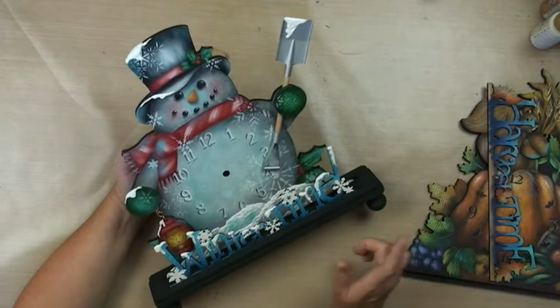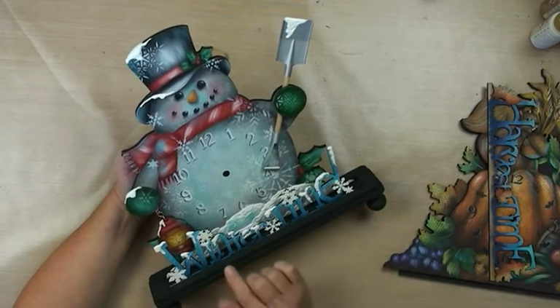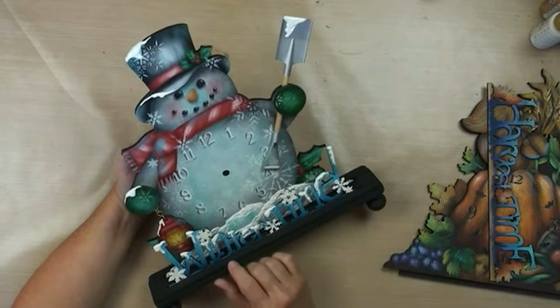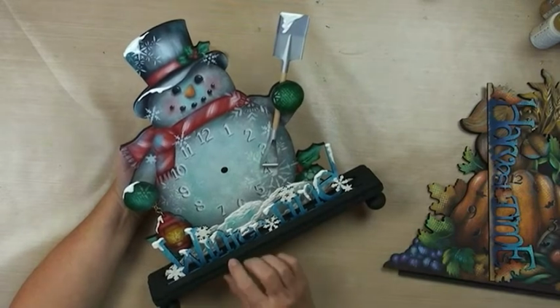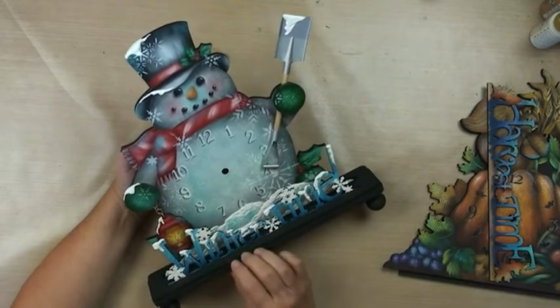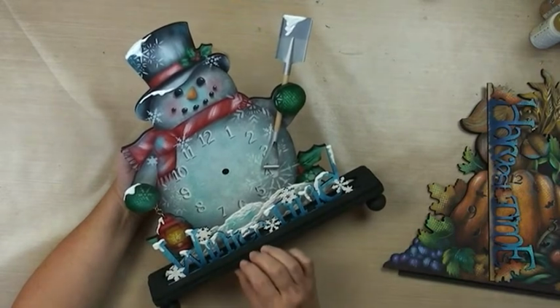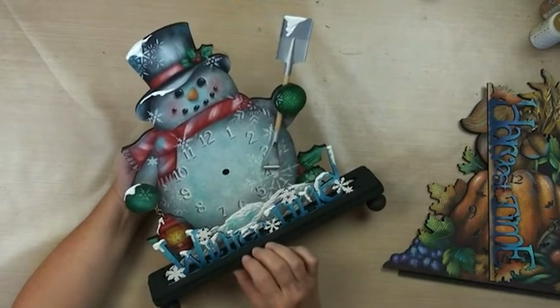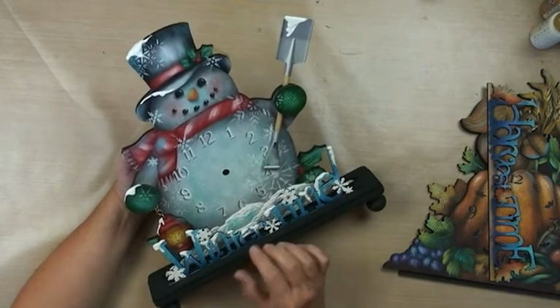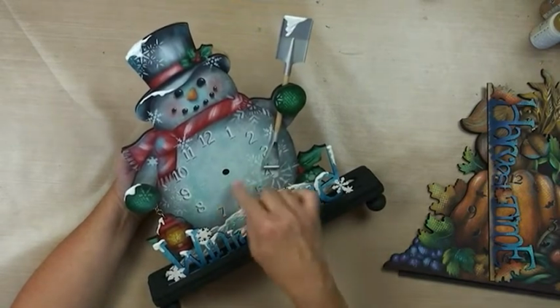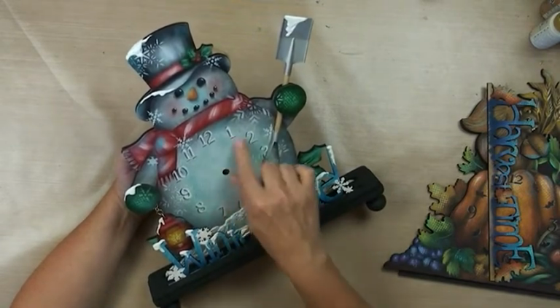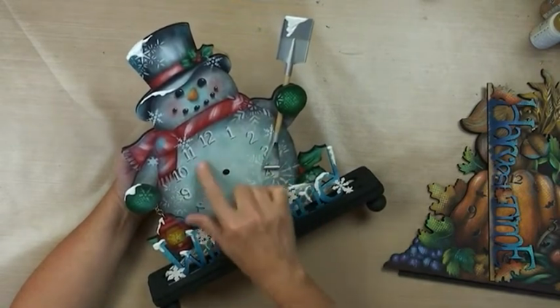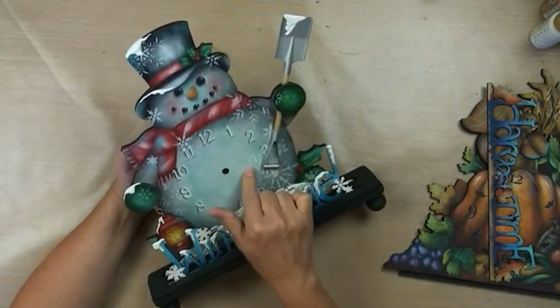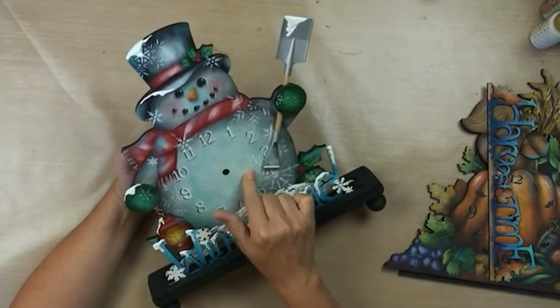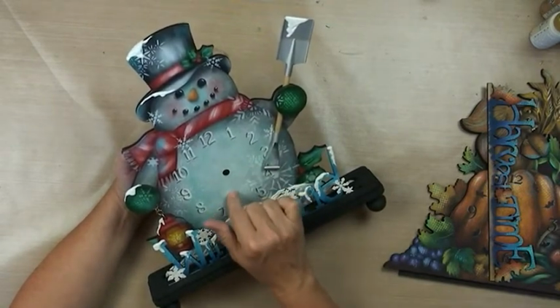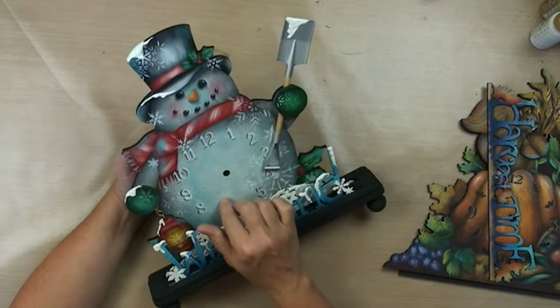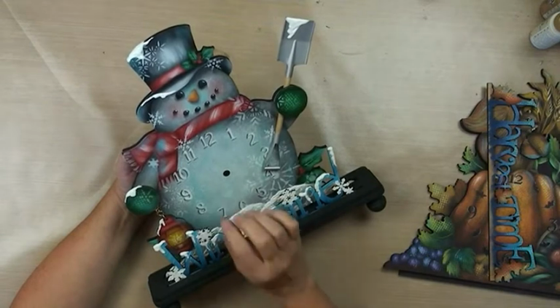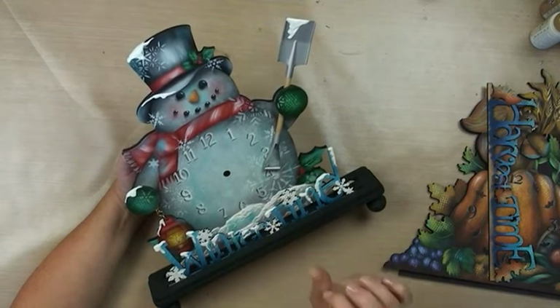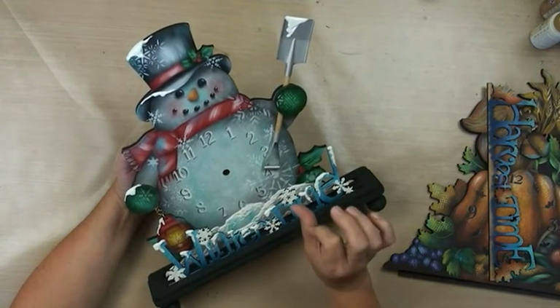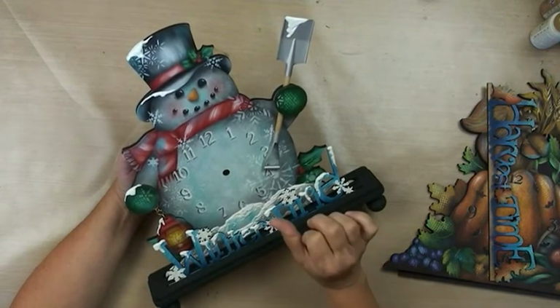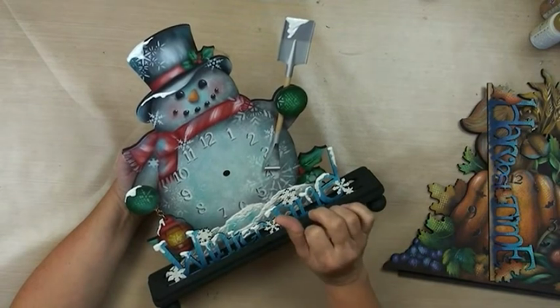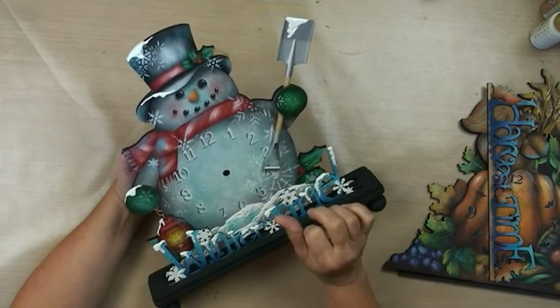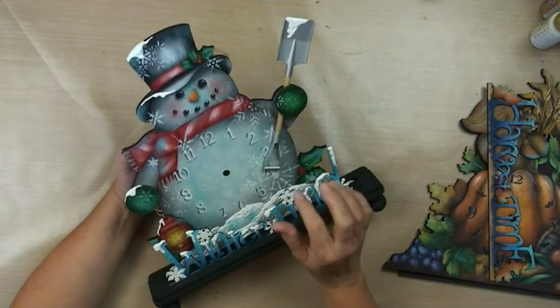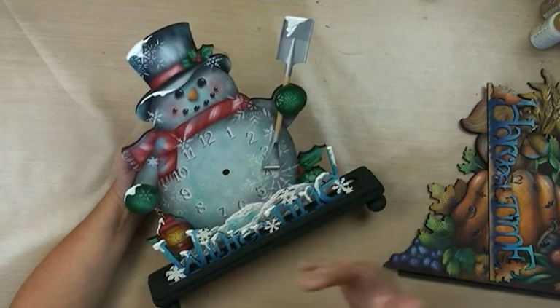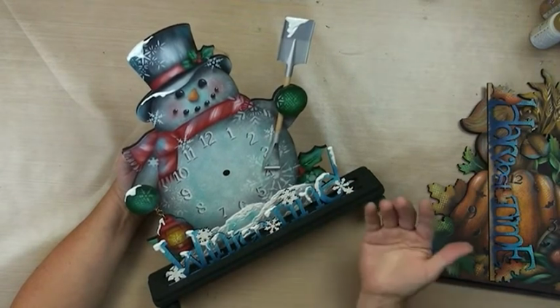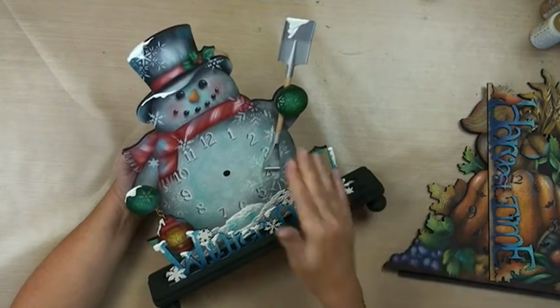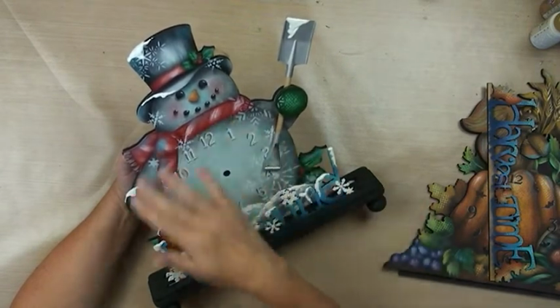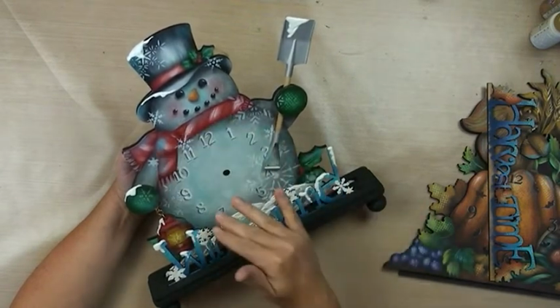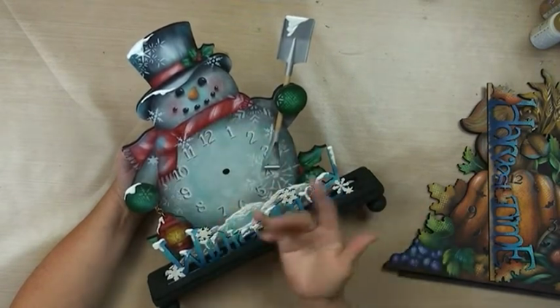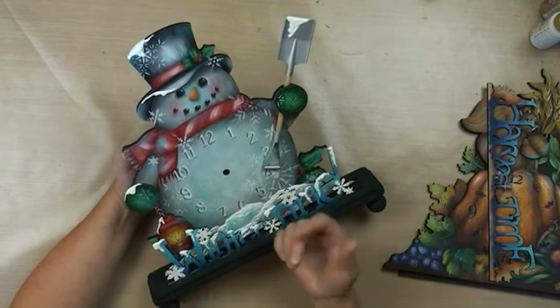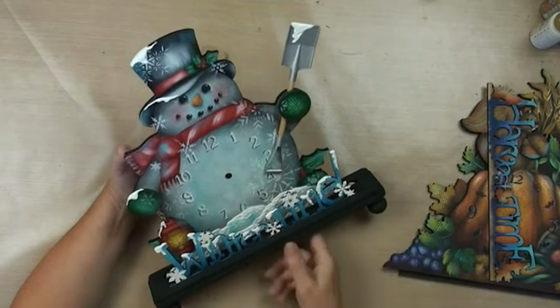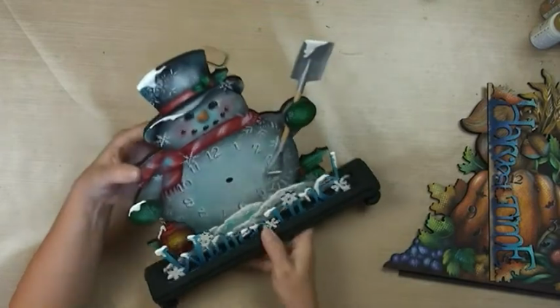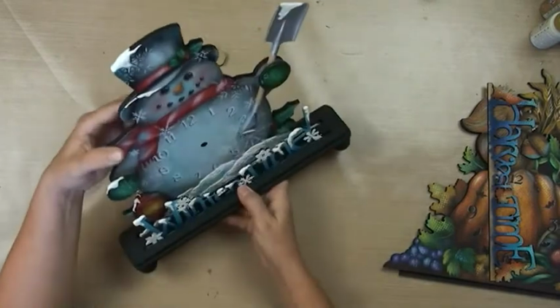So we're going to do some more with these clocks — I think they're just a lot of fun. The little size clock is just perfect for just enough. Here's a clock, but then it's also very seasonal, which I like. So enjoy.